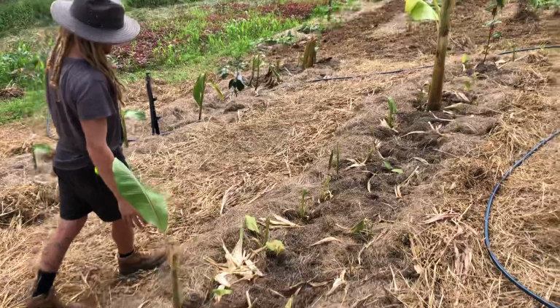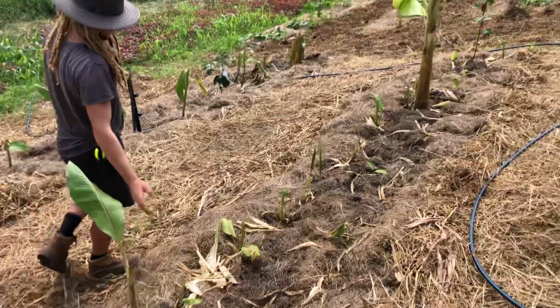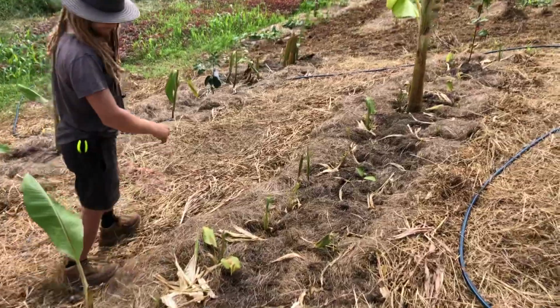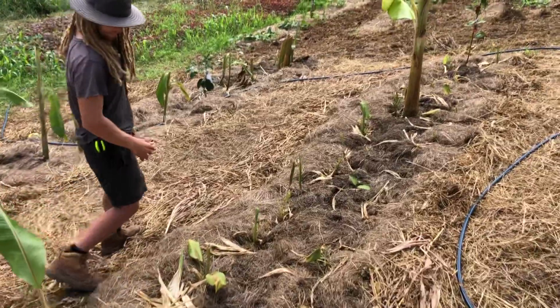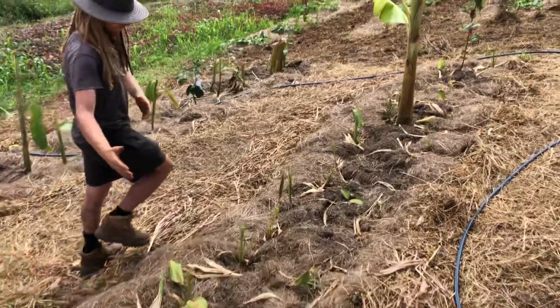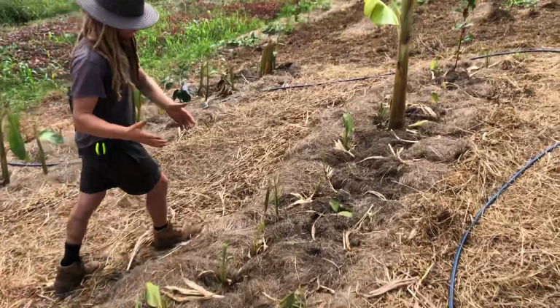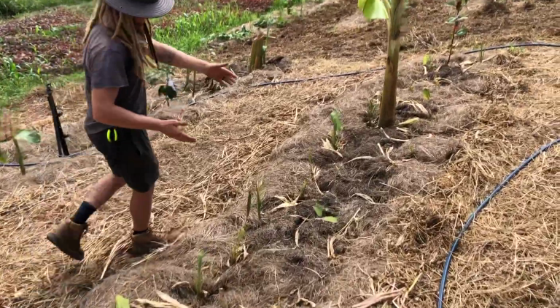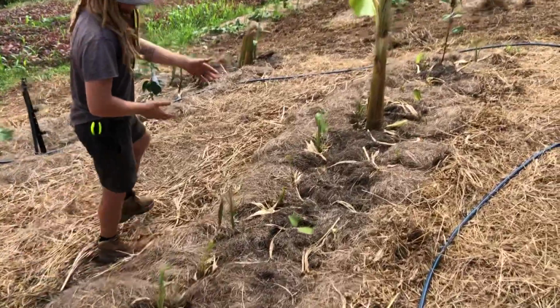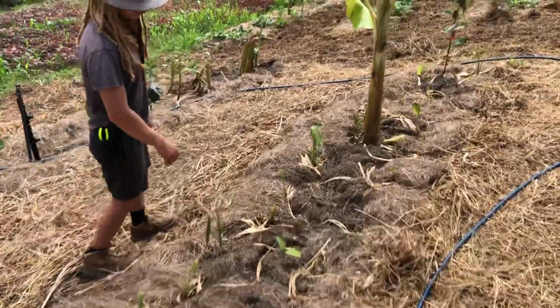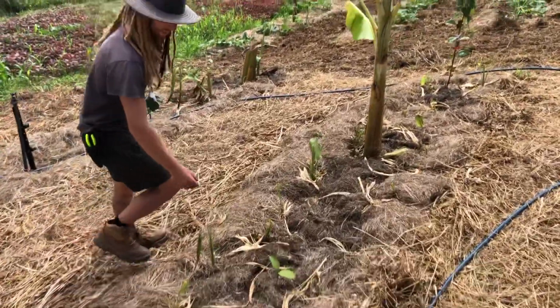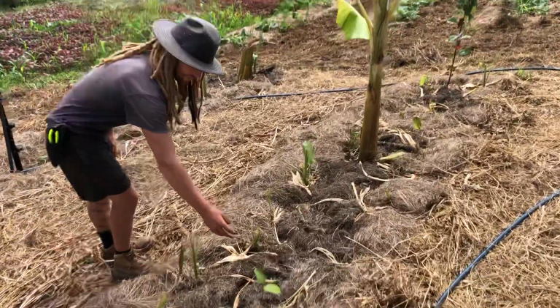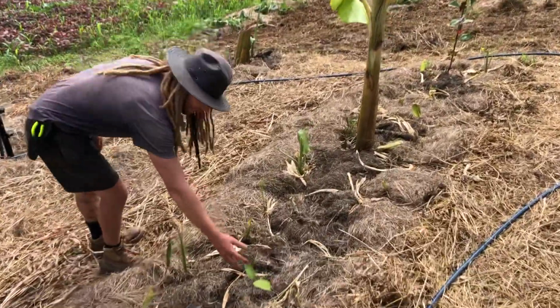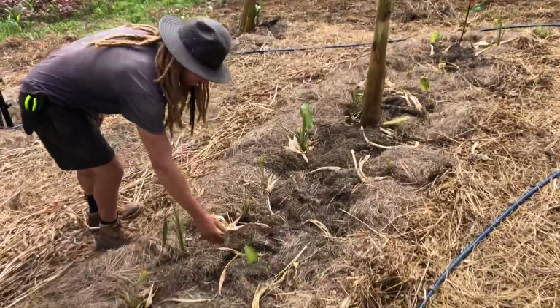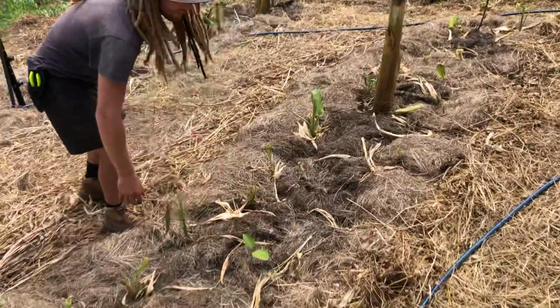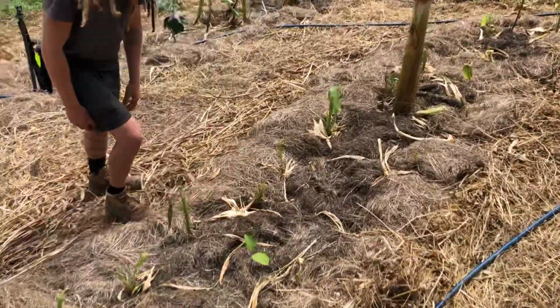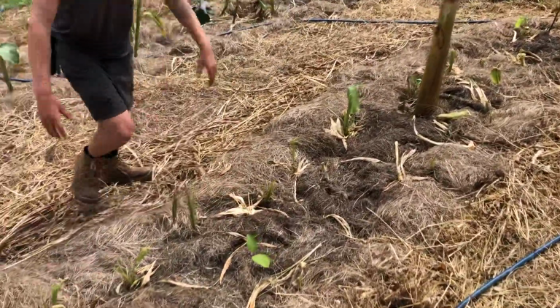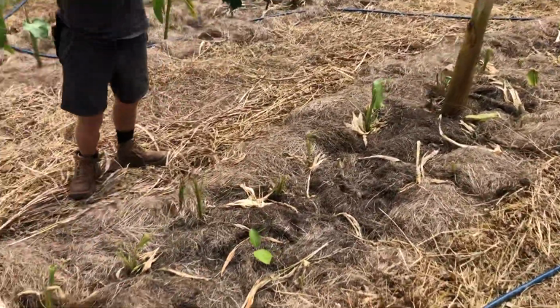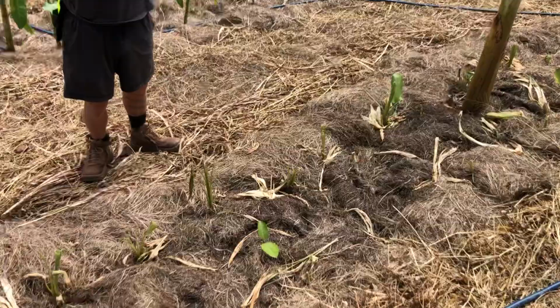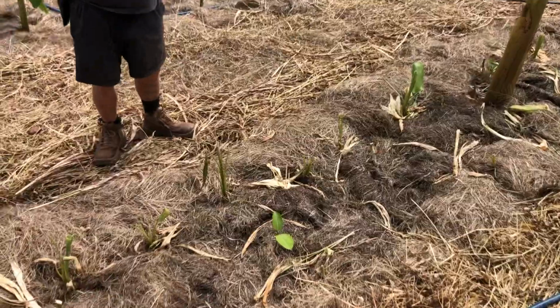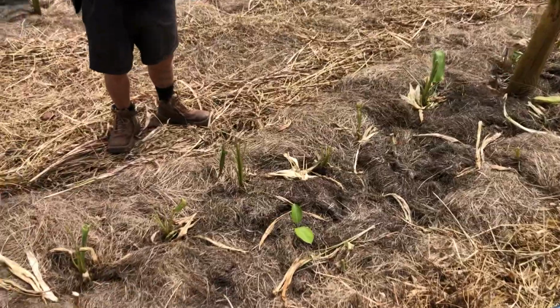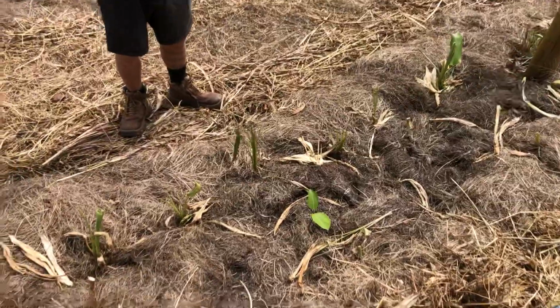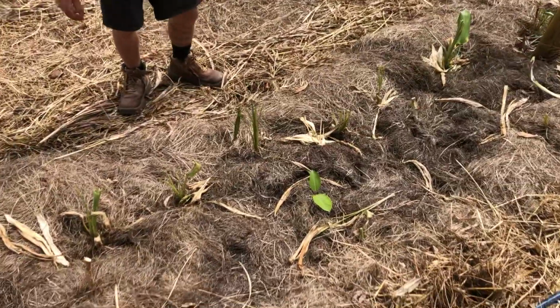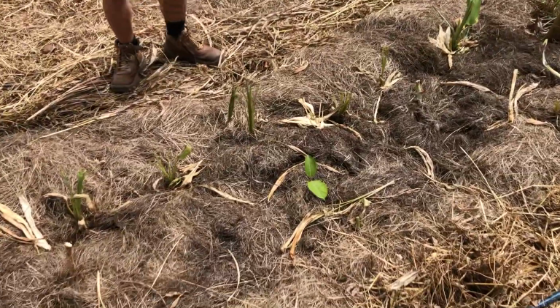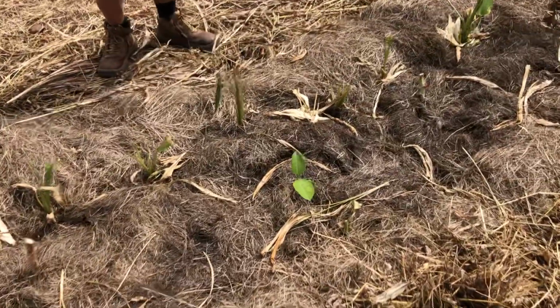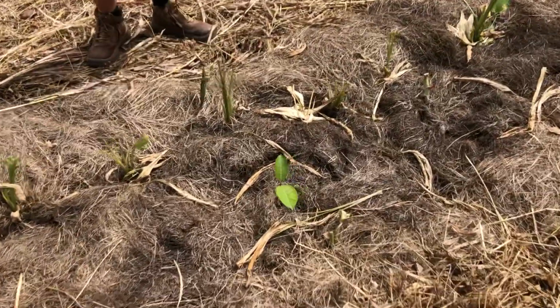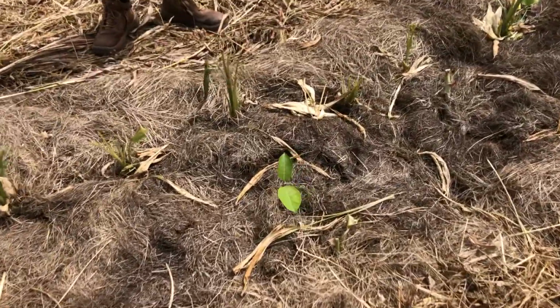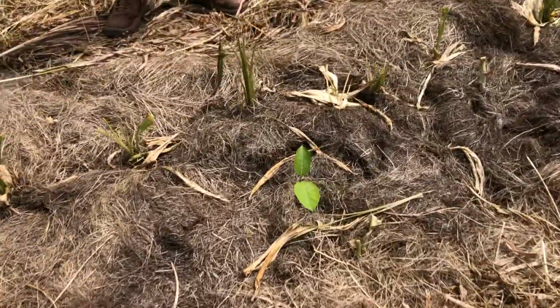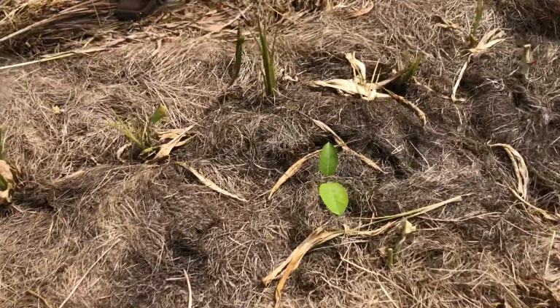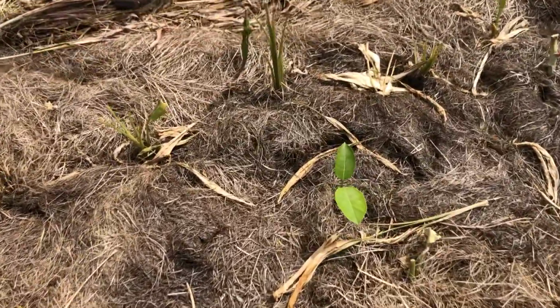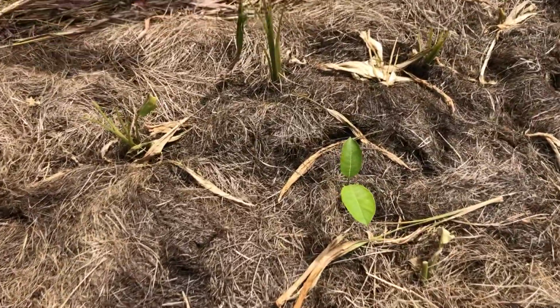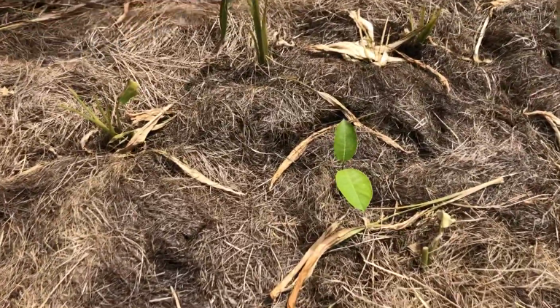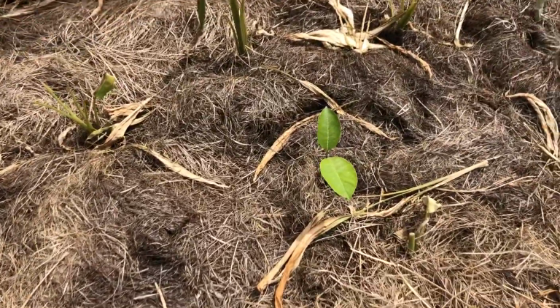Coming through again we have more cassava spotted through here, and then we have a jackfruit, which is our long term big tree in this space — that's going to be the long term tree.